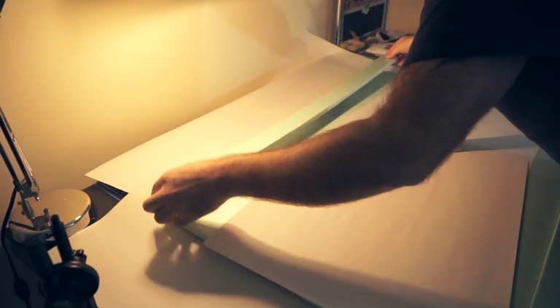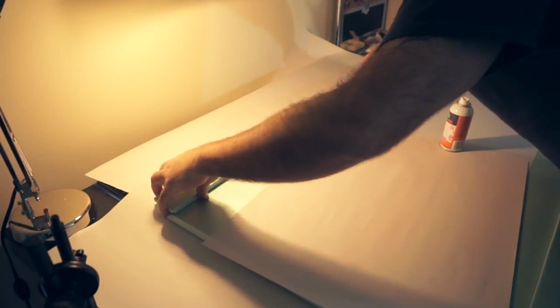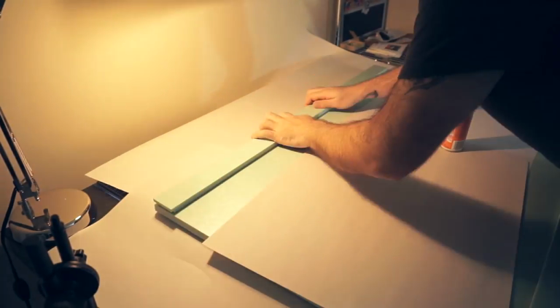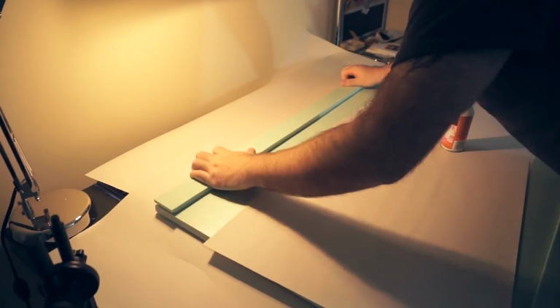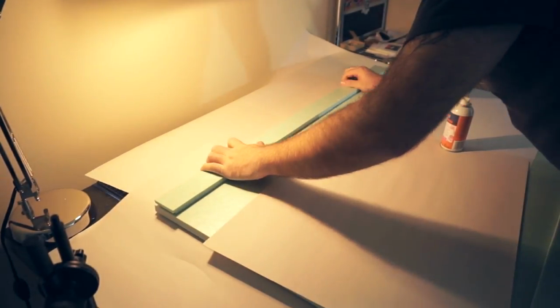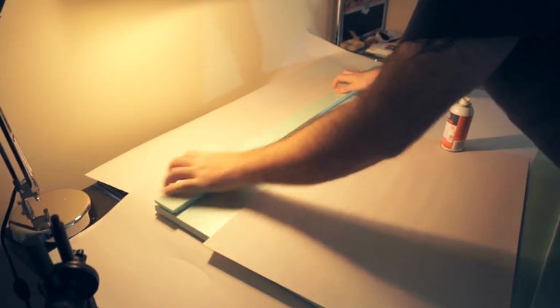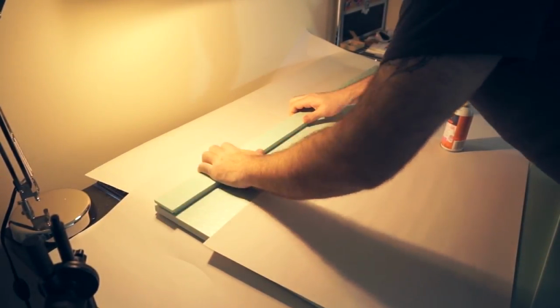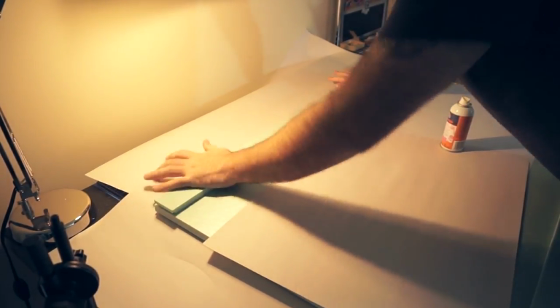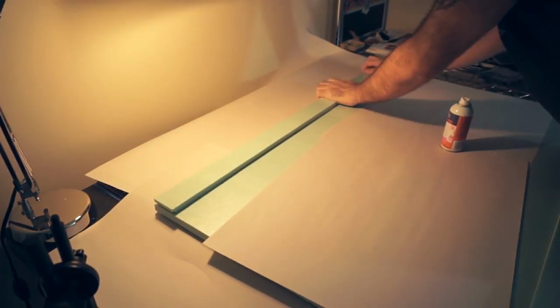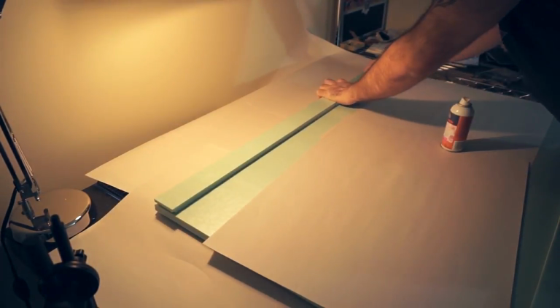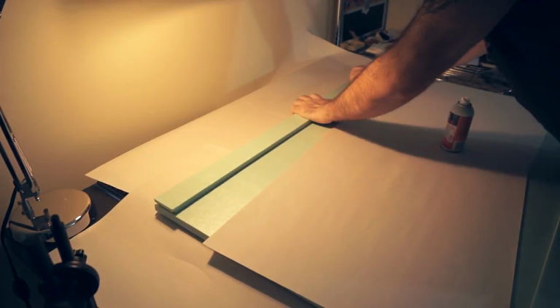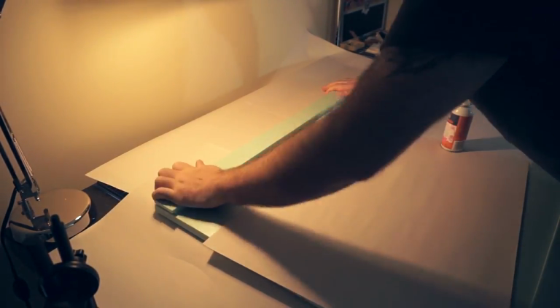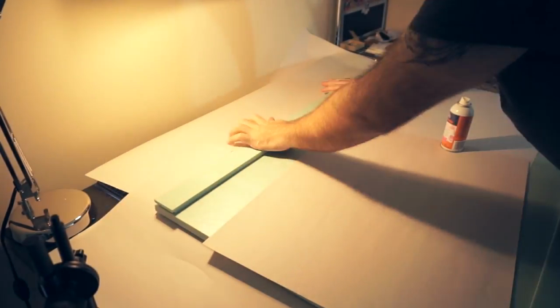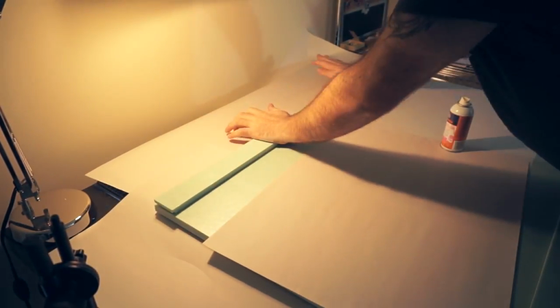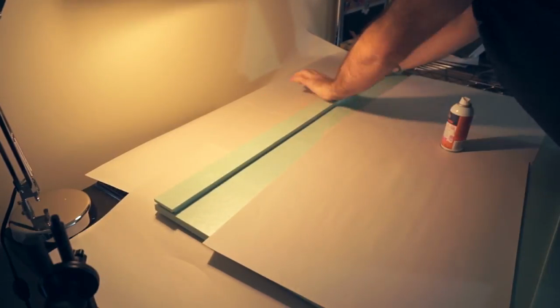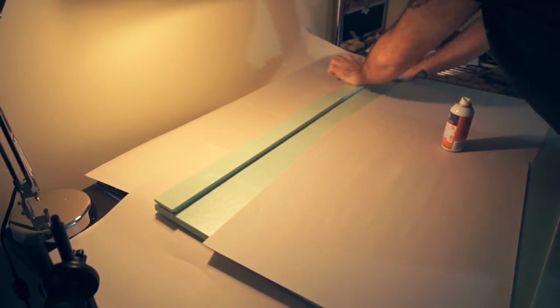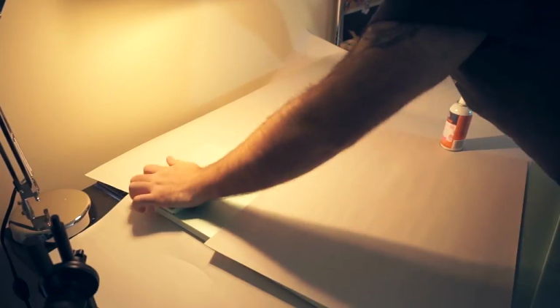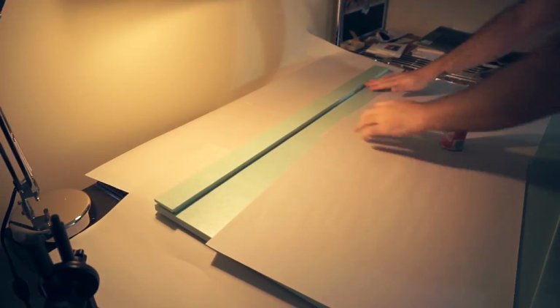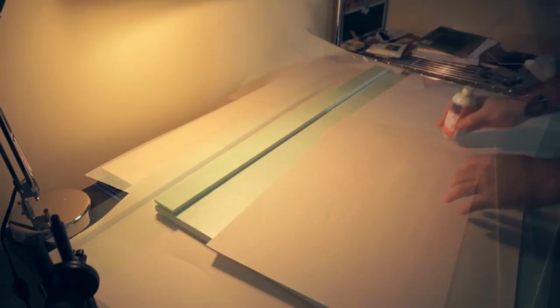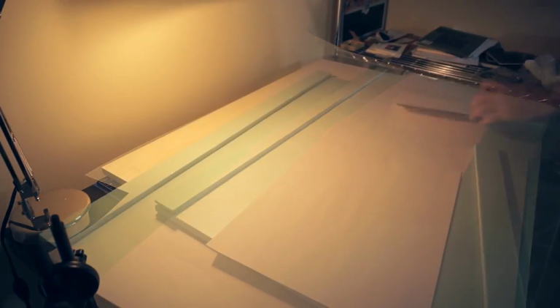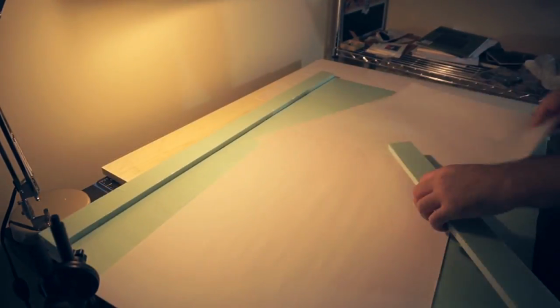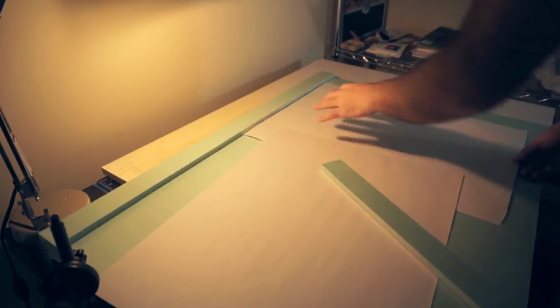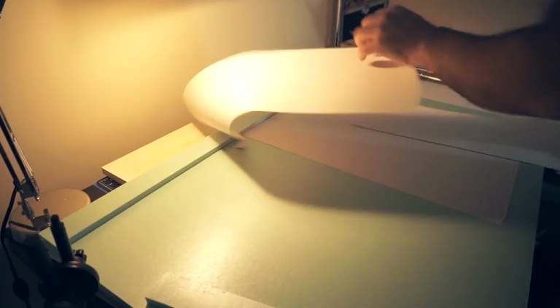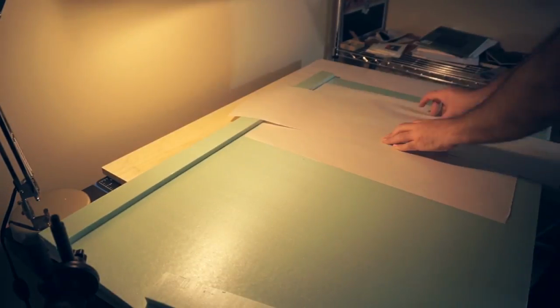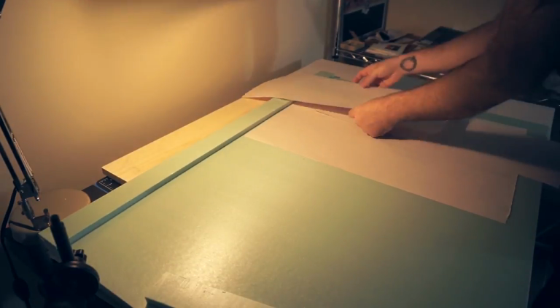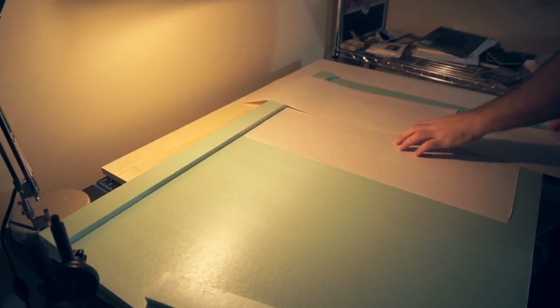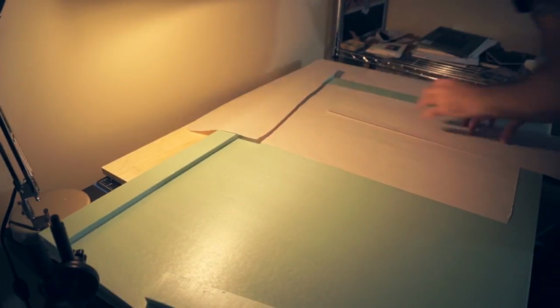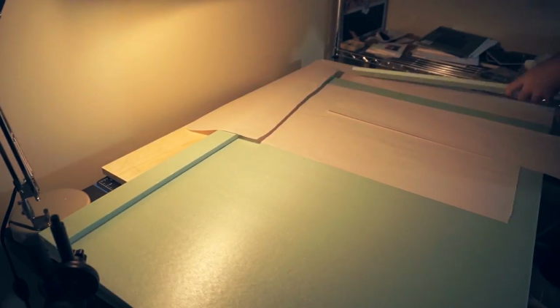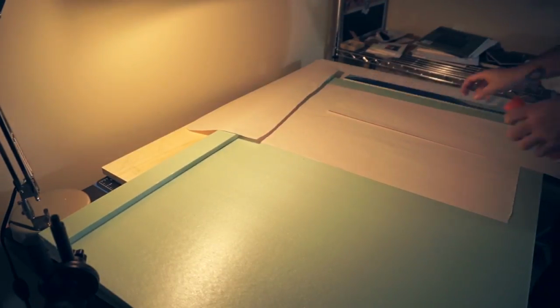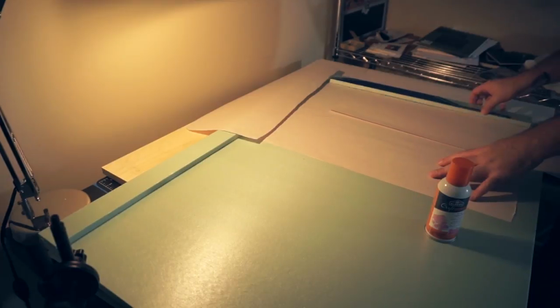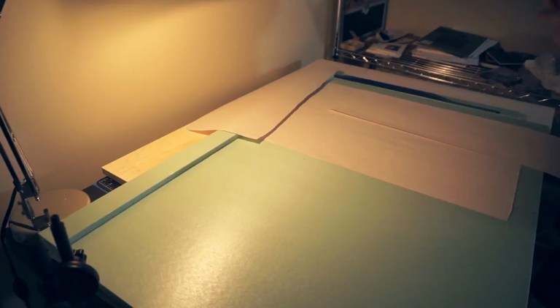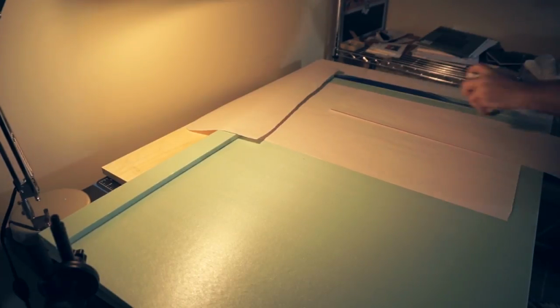You'll need to make sure whatever adhesive you use is safe on foam so it doesn't eat through the foam. I'm also using scrap pieces of newsprint to mask off the areas where I don't want the glue to go, because you don't want the inside to be tacky.